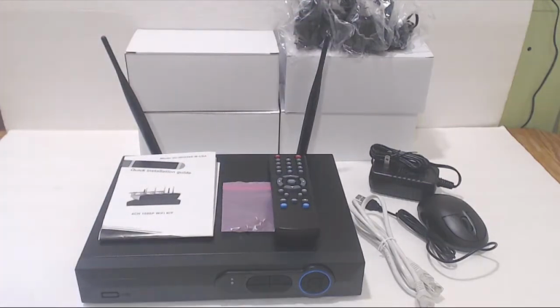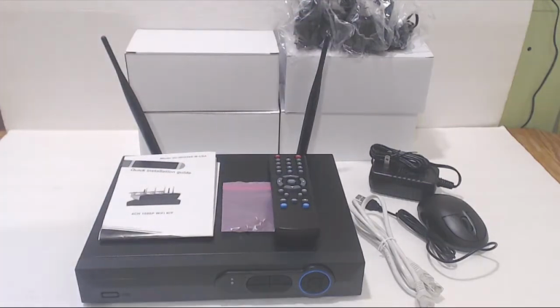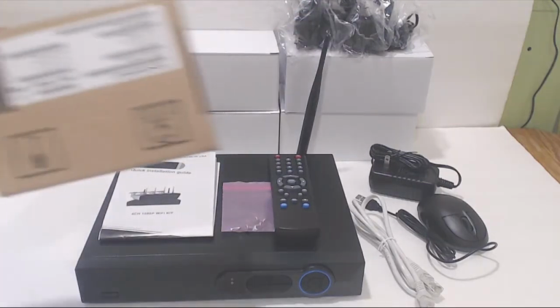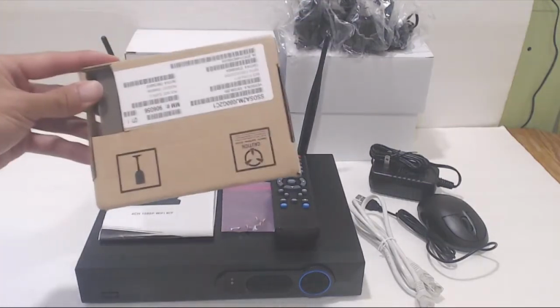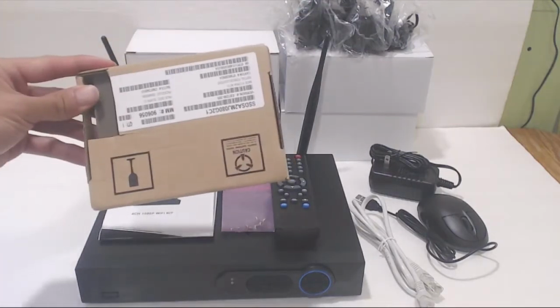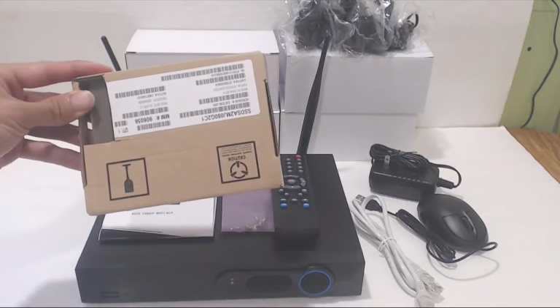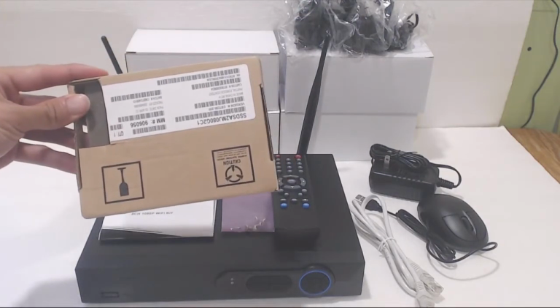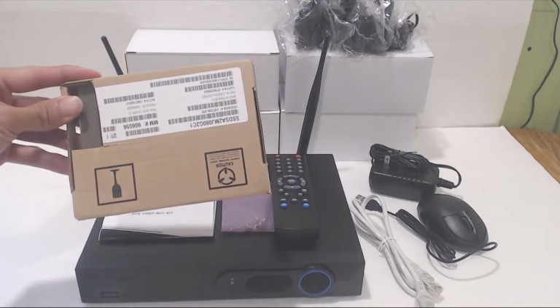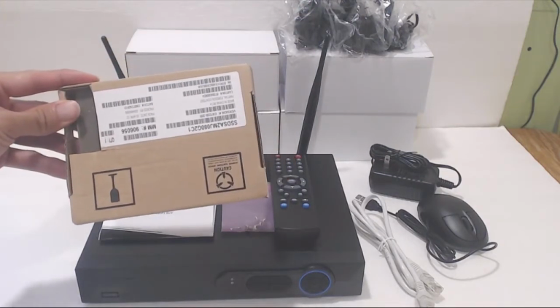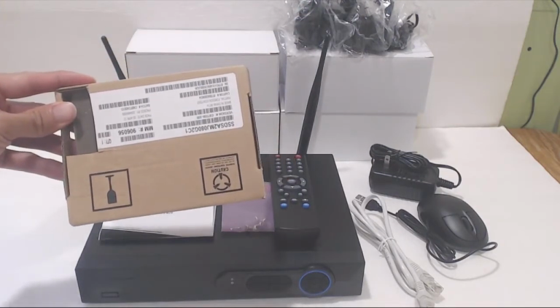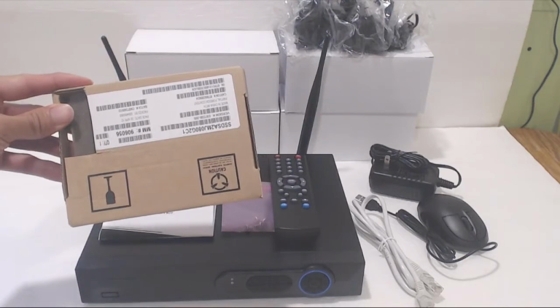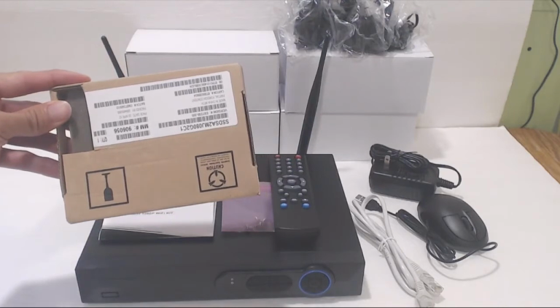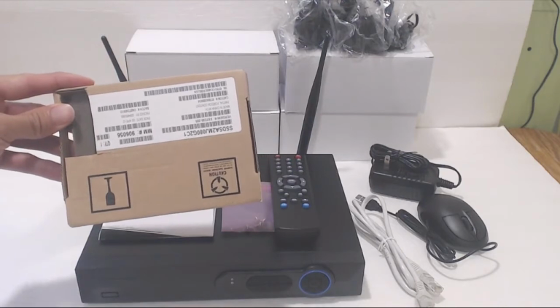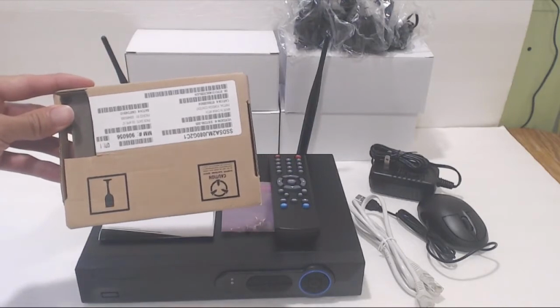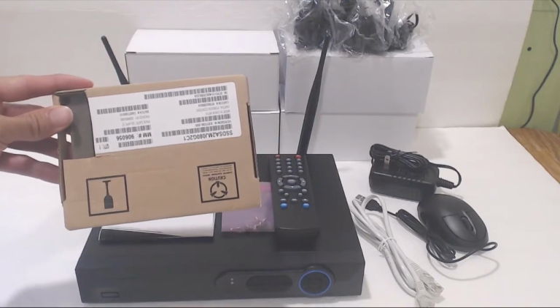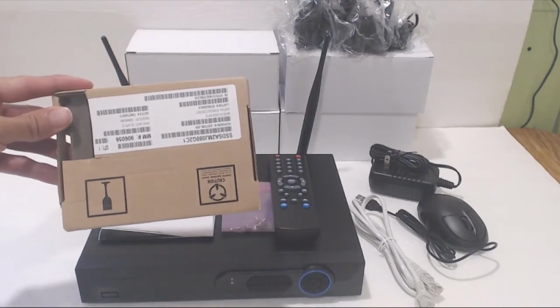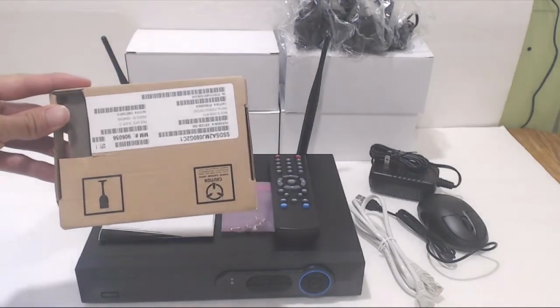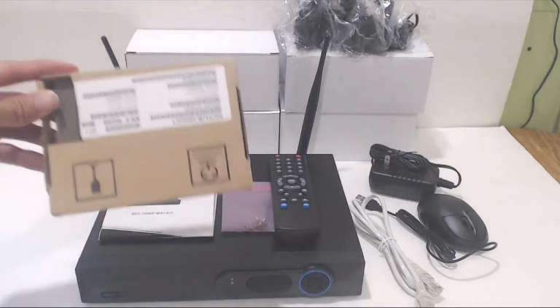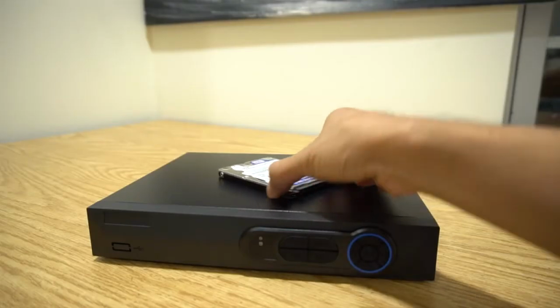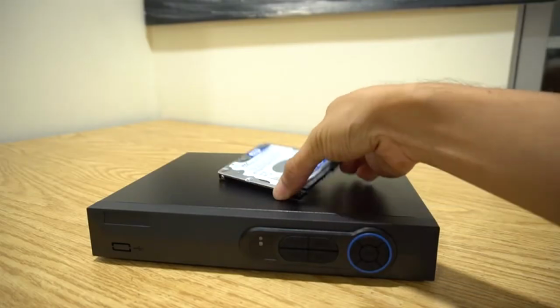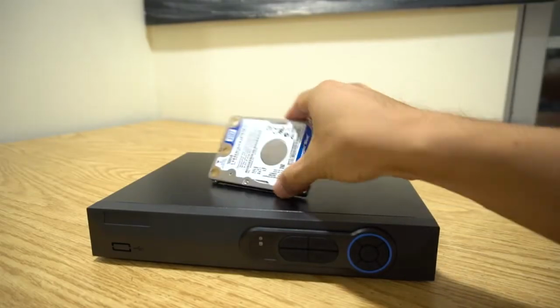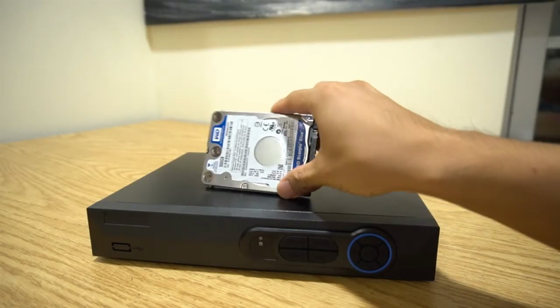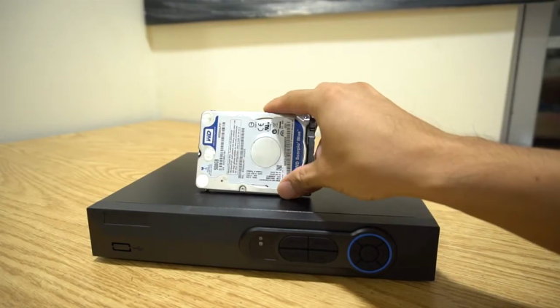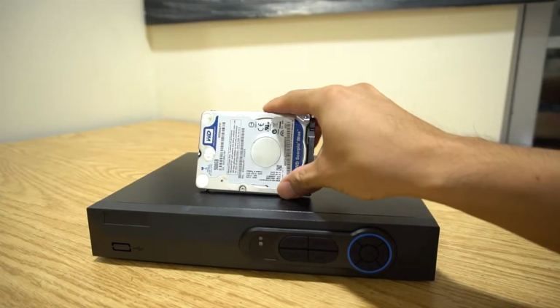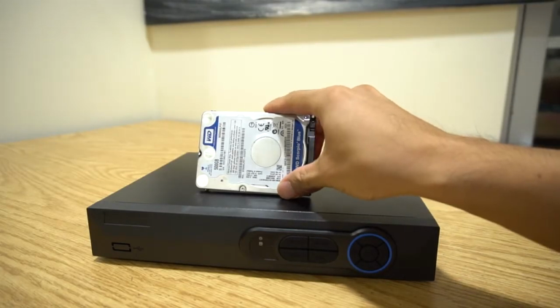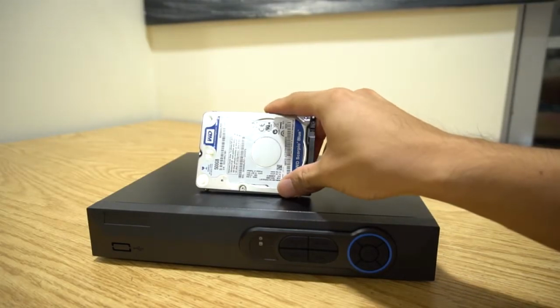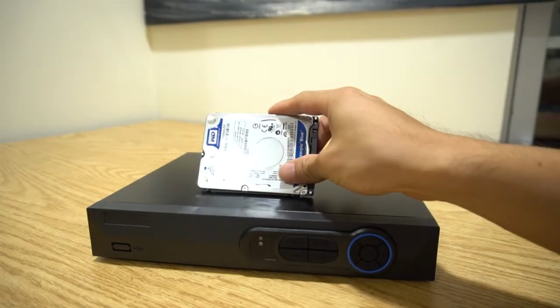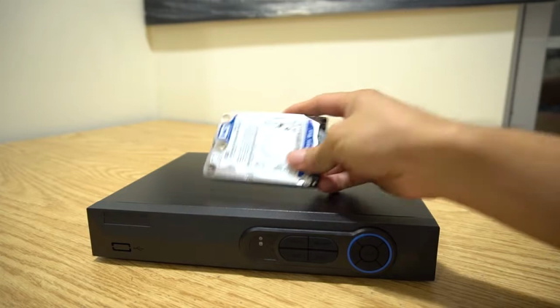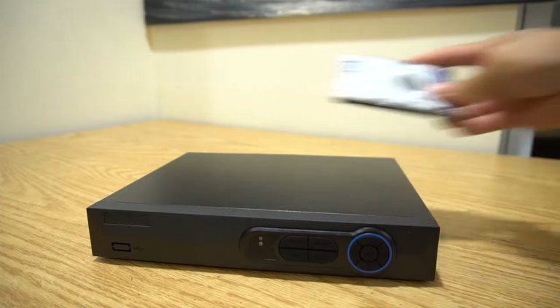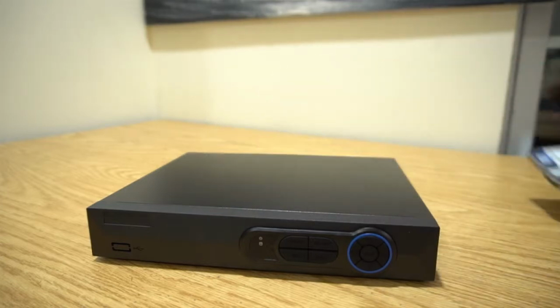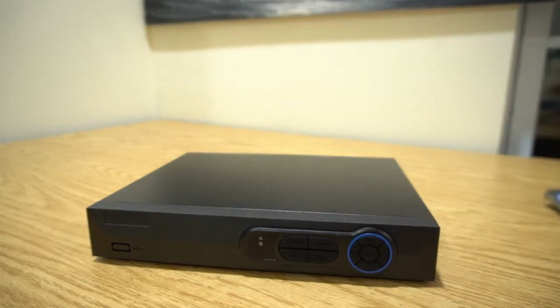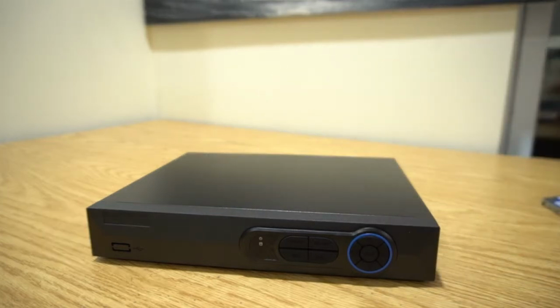The only thing you'll need to provide is a SATA hard drive up to 6GB for recording the video footage. I'll be using this Western Digital 500GB 2.5 inch hard drive.